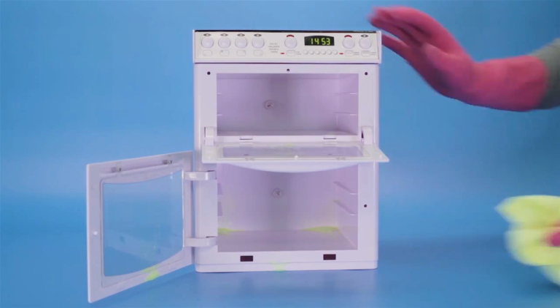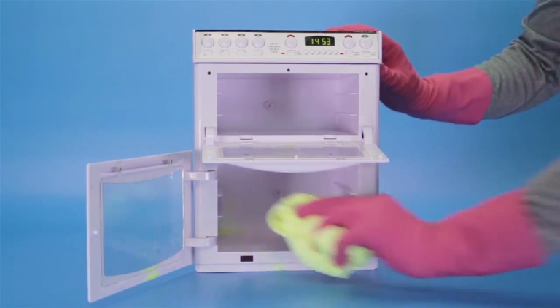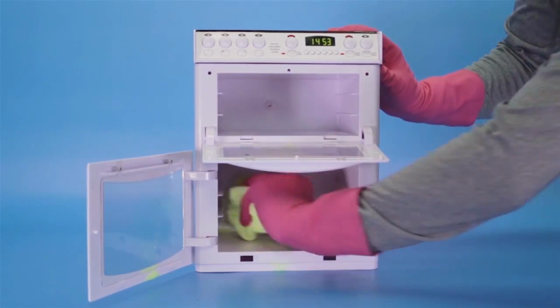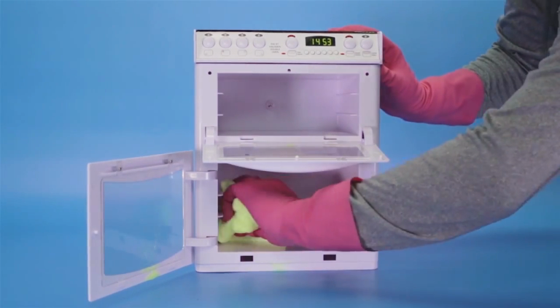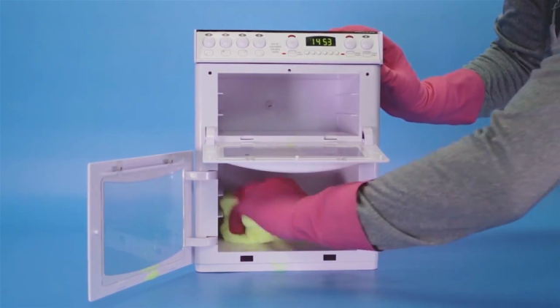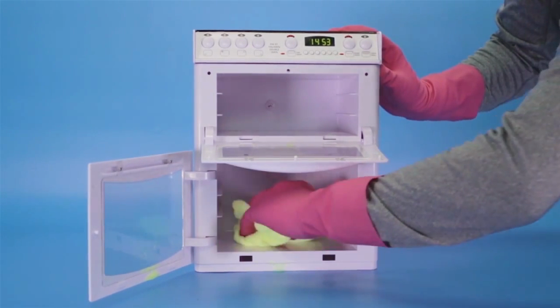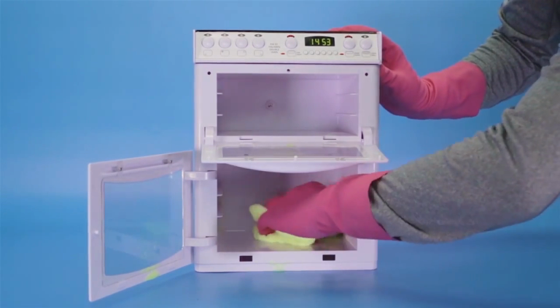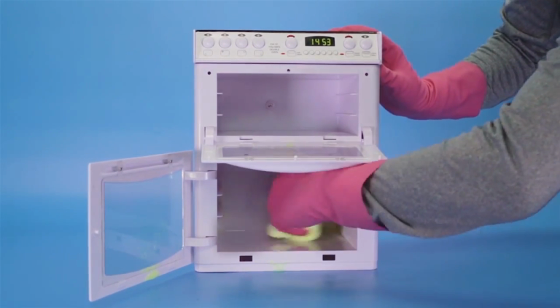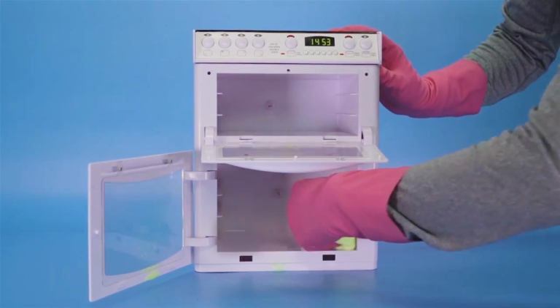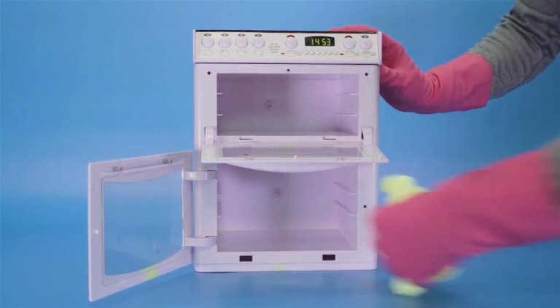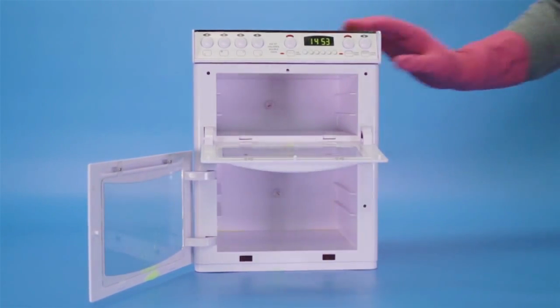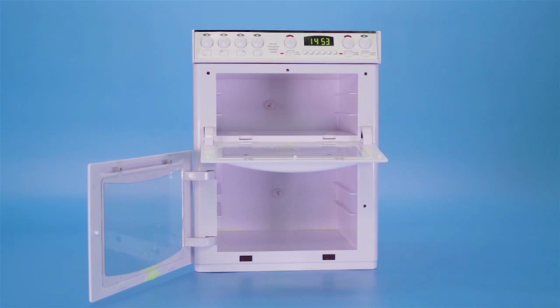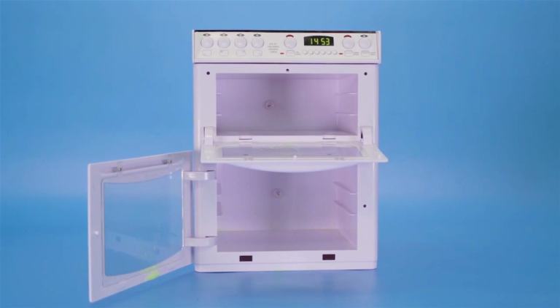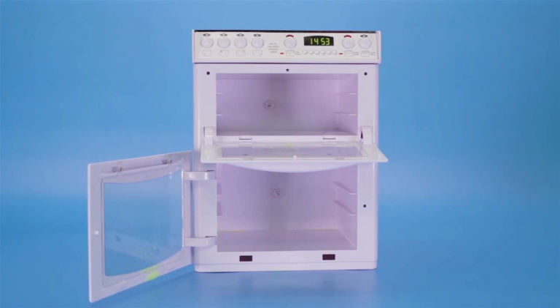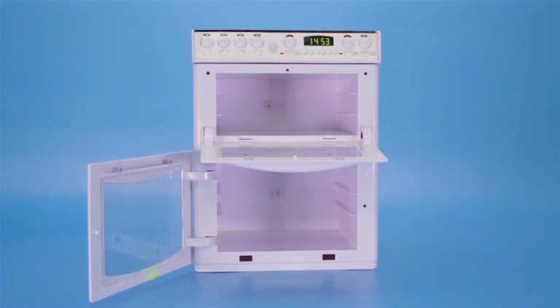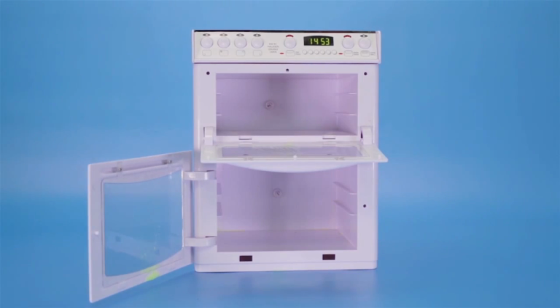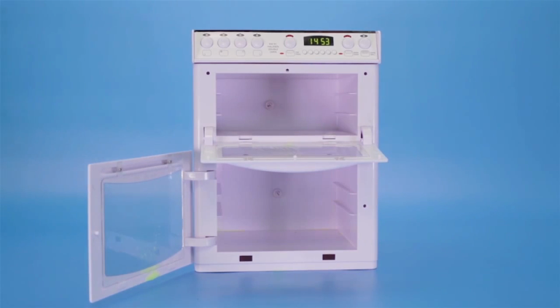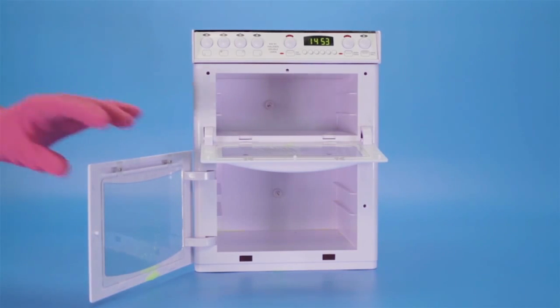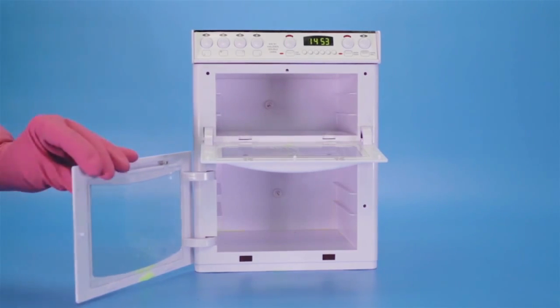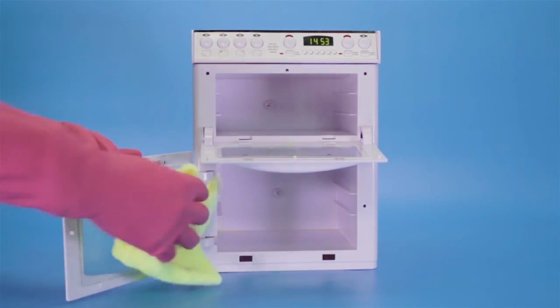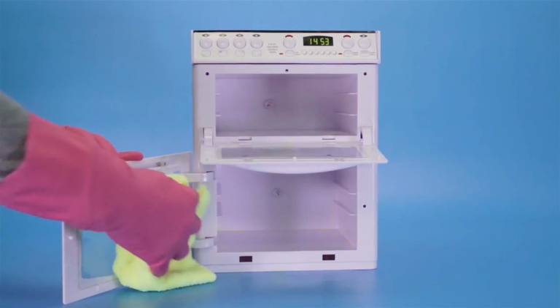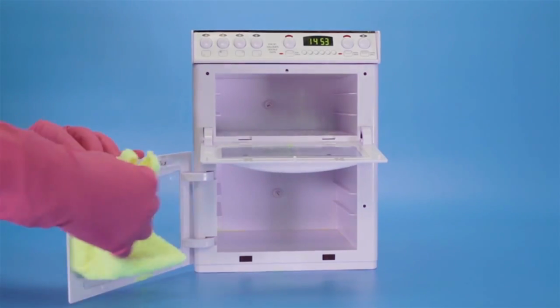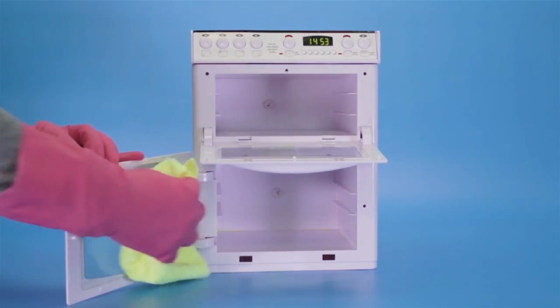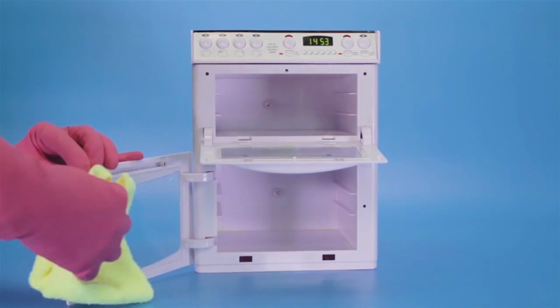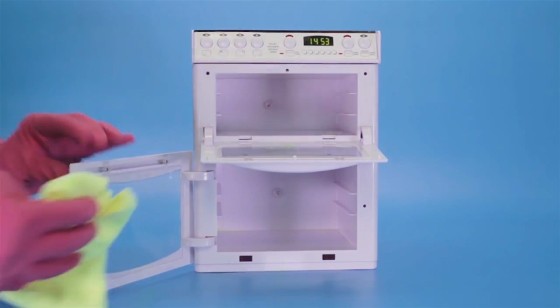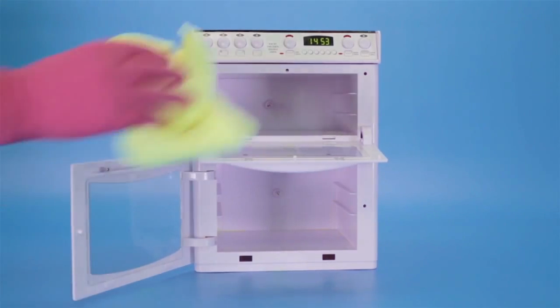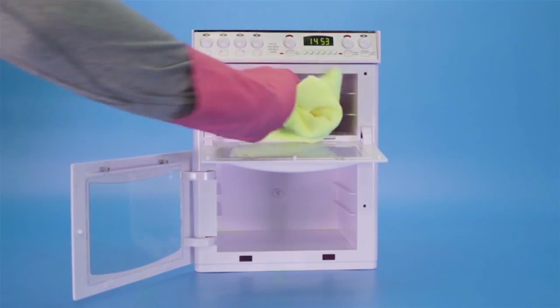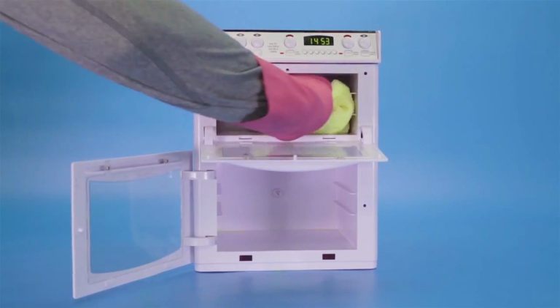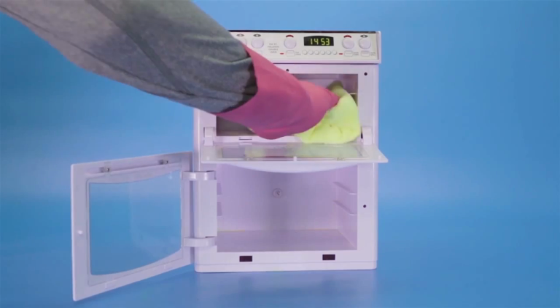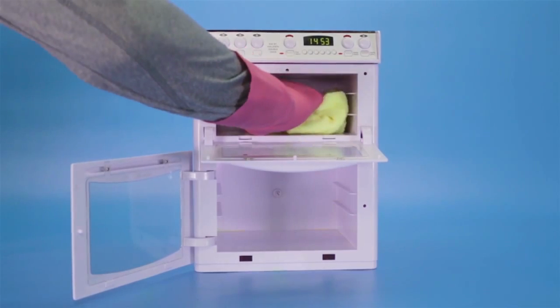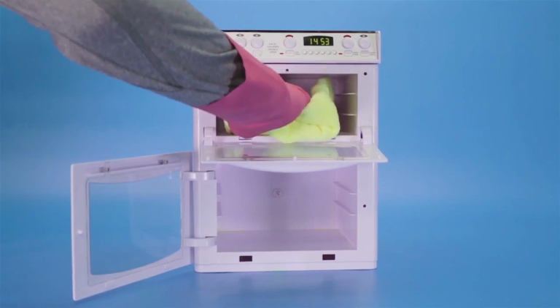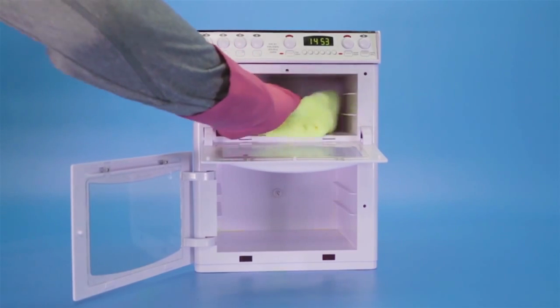Wipe off excess solution and dirt using a microfiber cloth. Rinse your cloth several times to avoid simply spreading dirt around the oven.